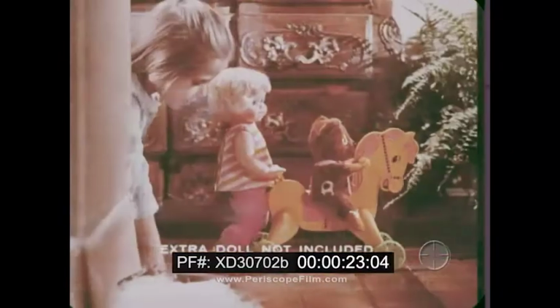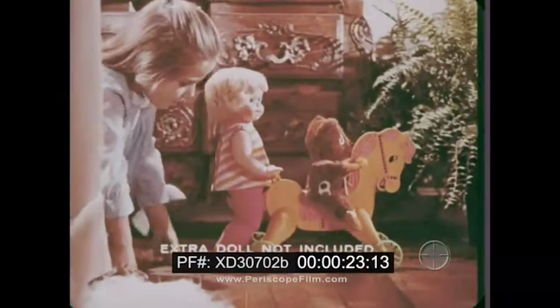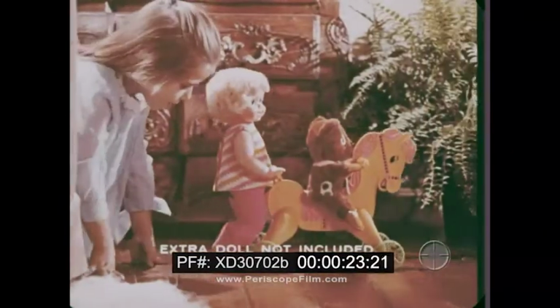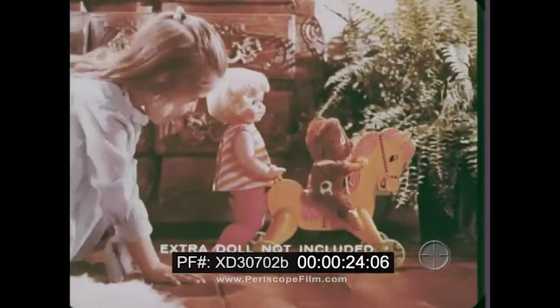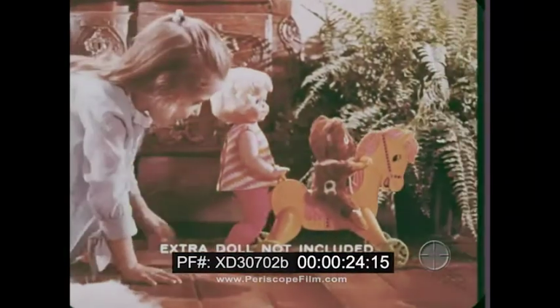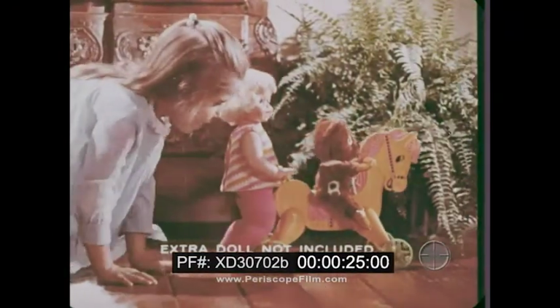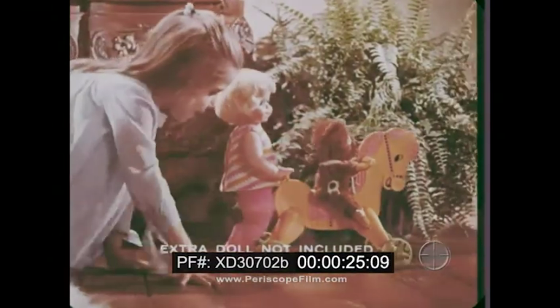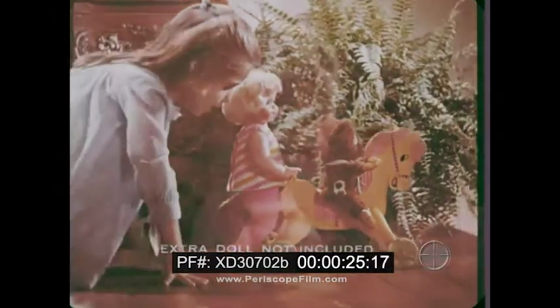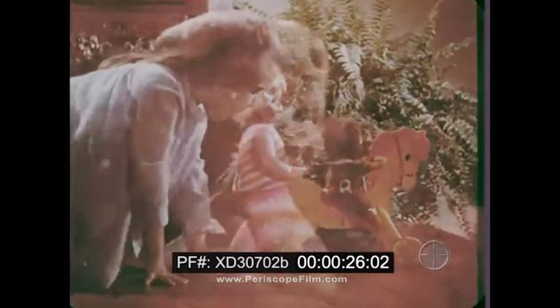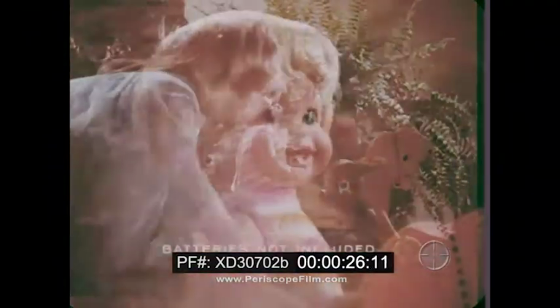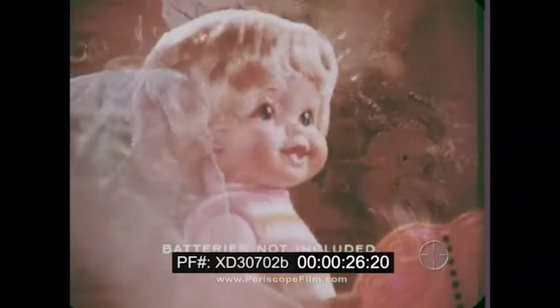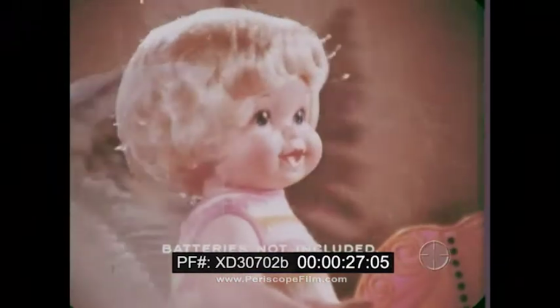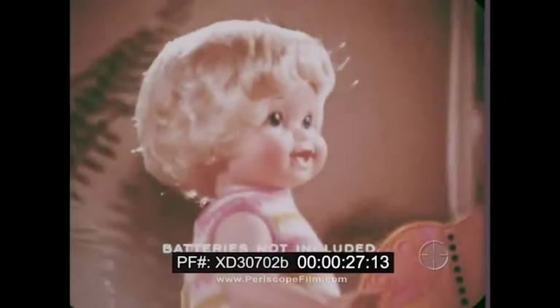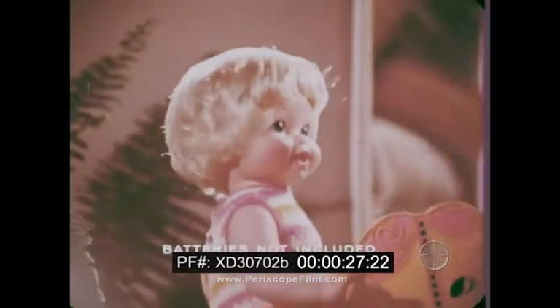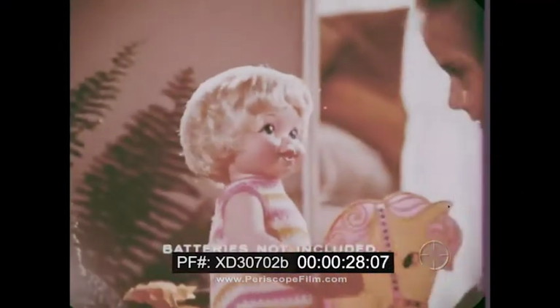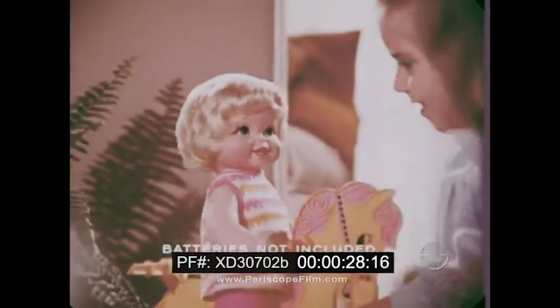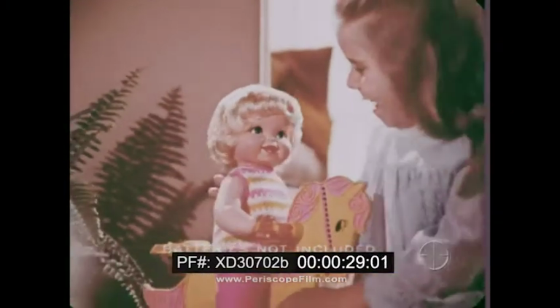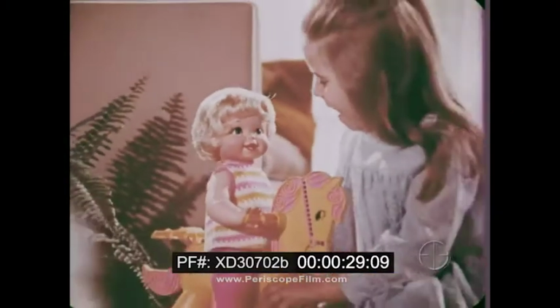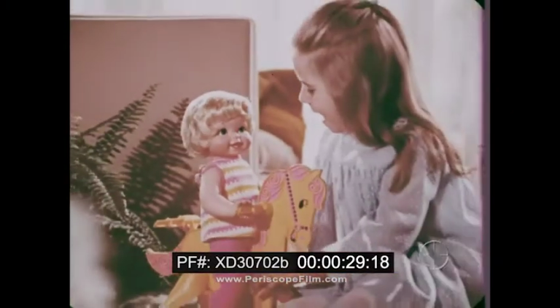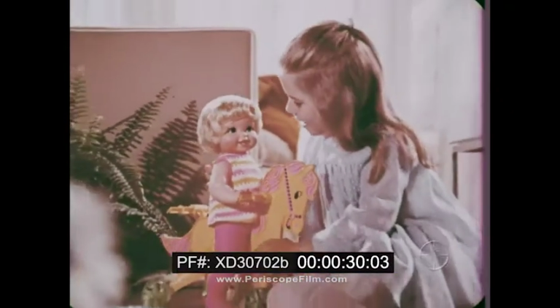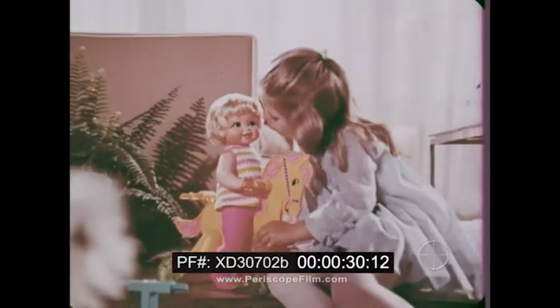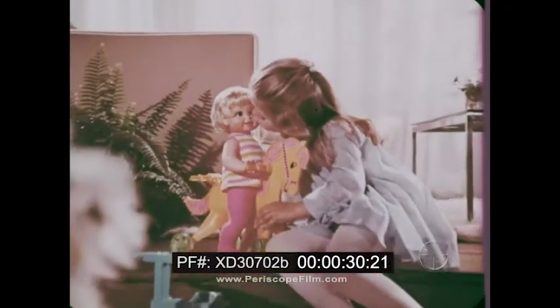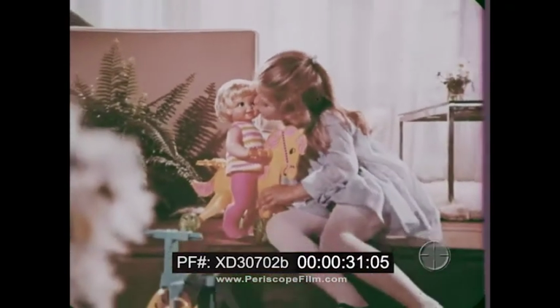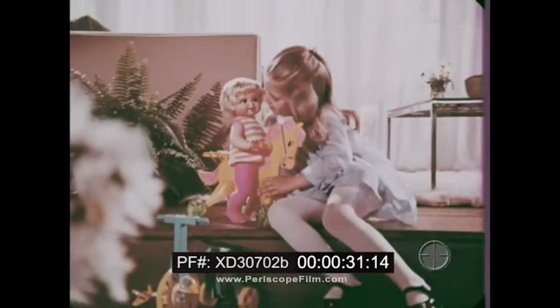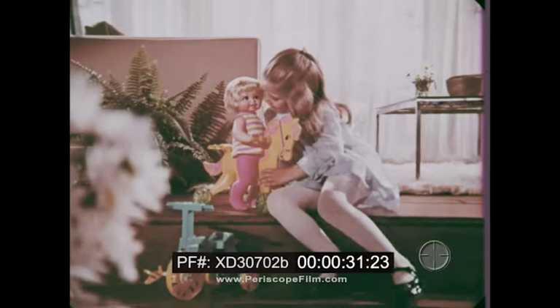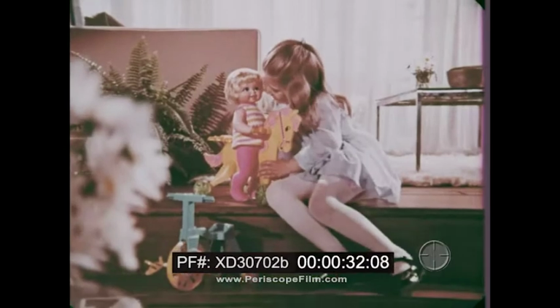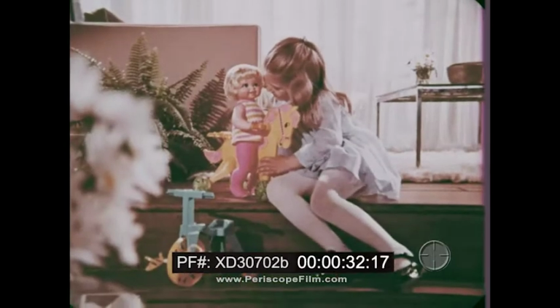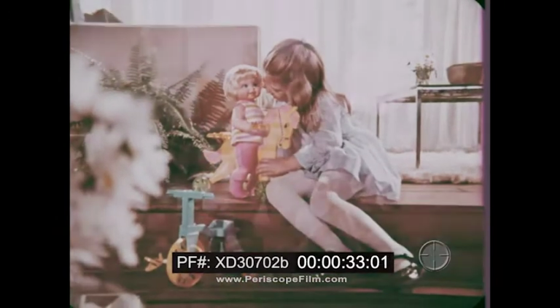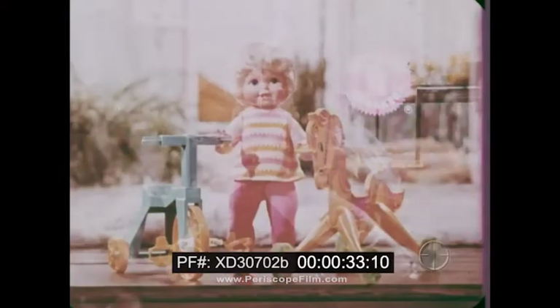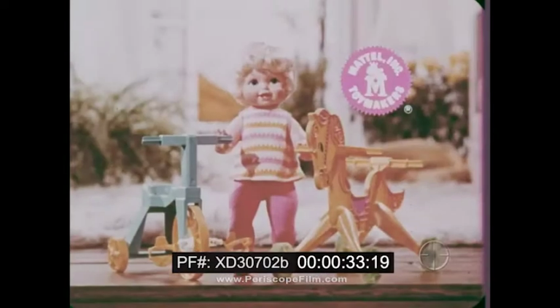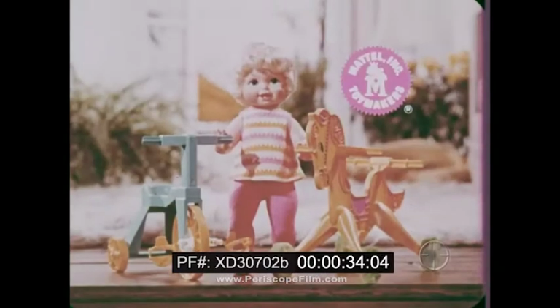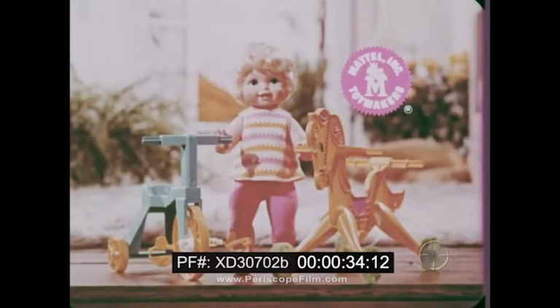She shares her toys, and the only doll who does all those things and comes with her own trike and pony is Tippy-Toes, the brand new doll from Mattel.